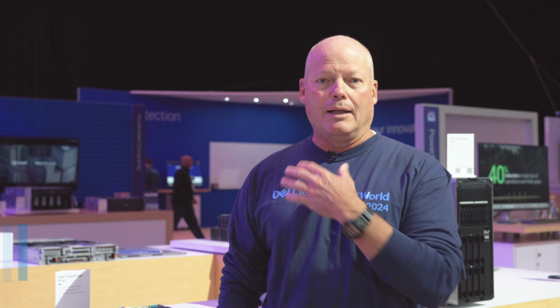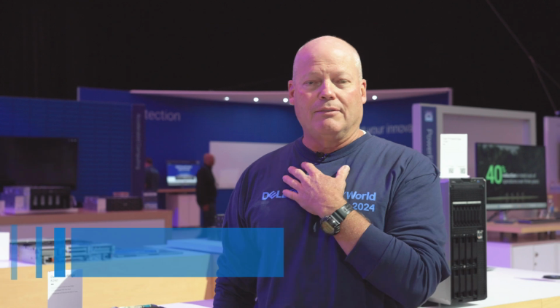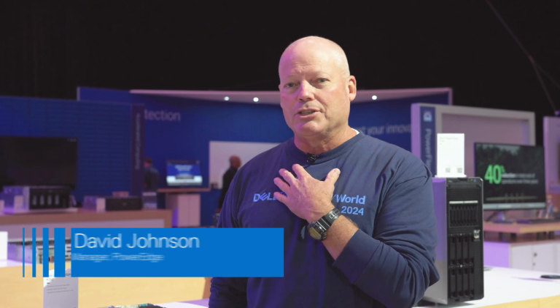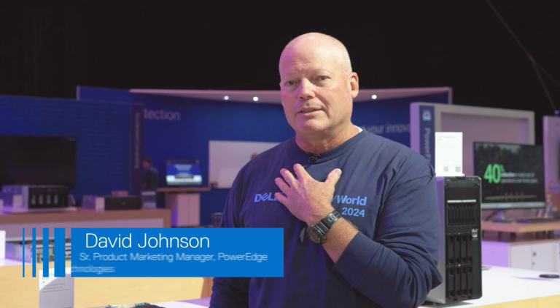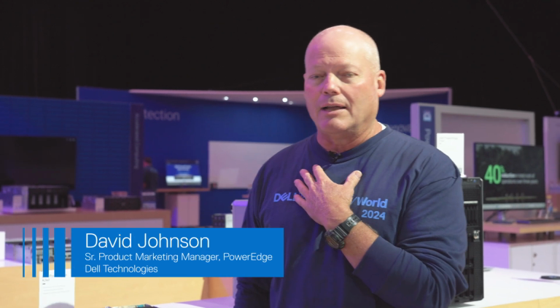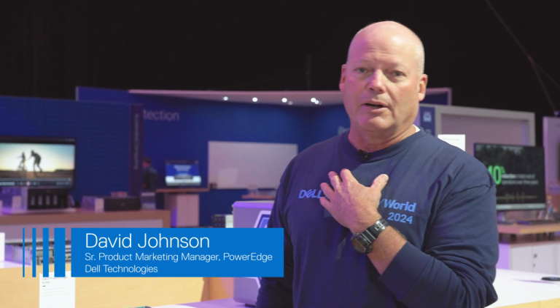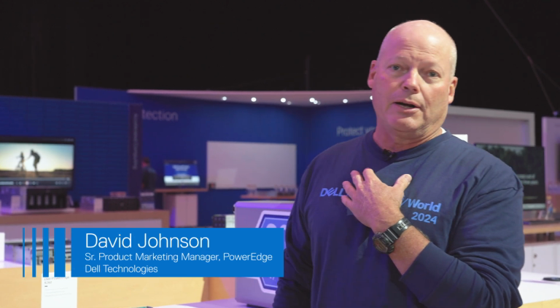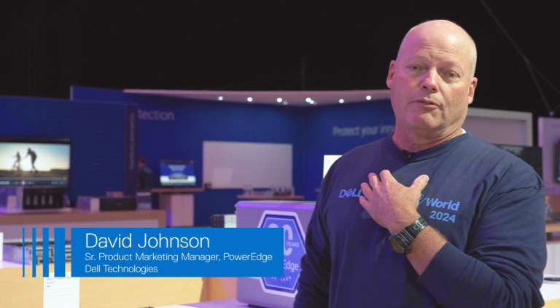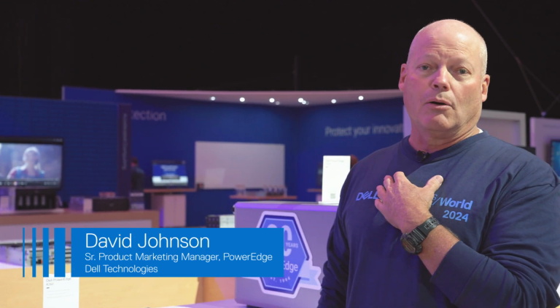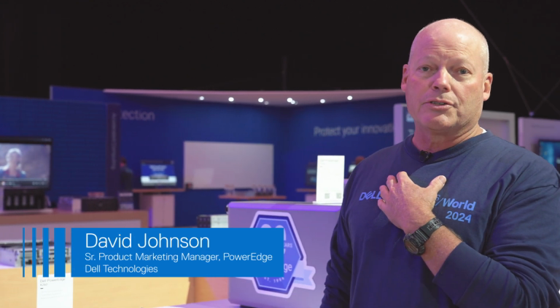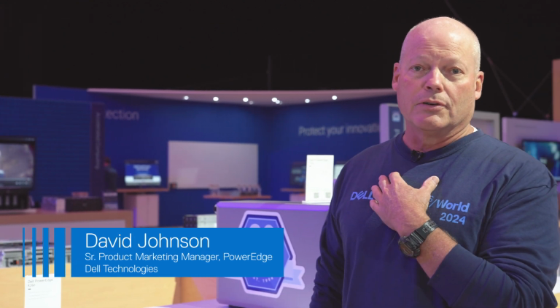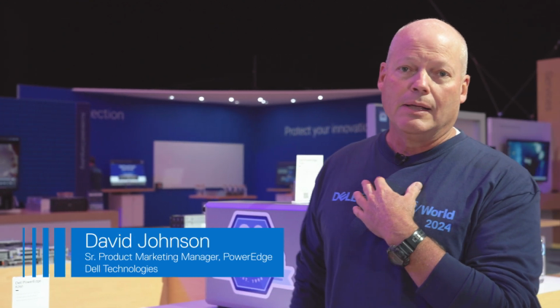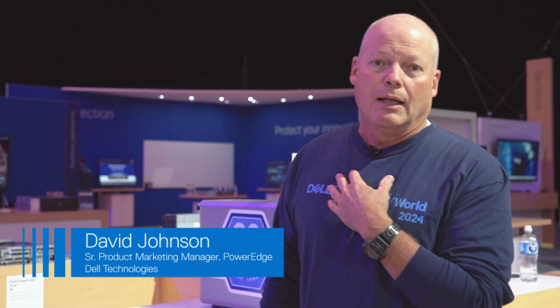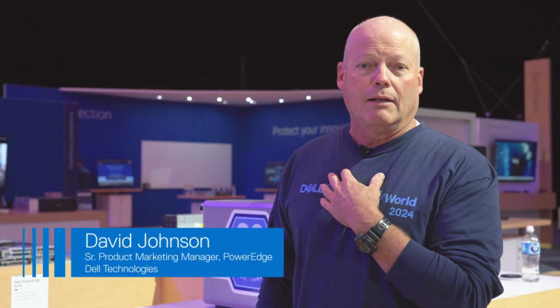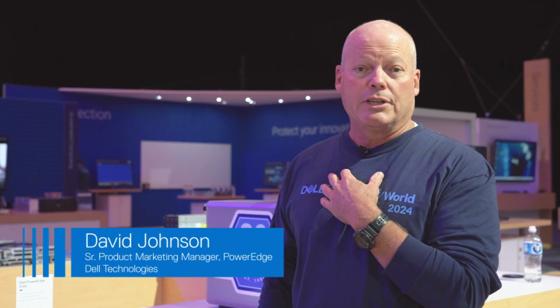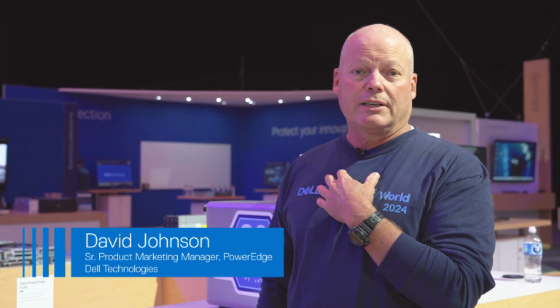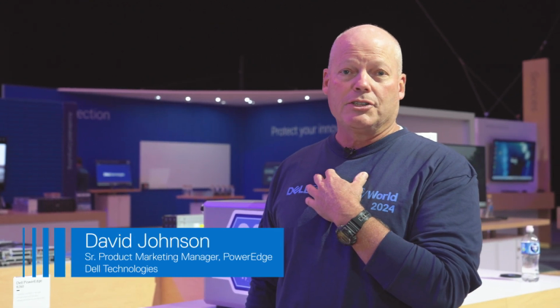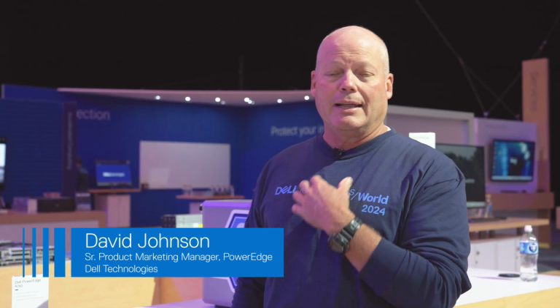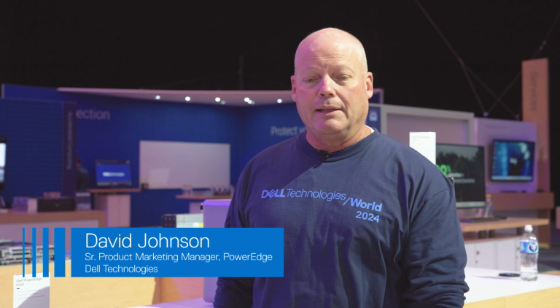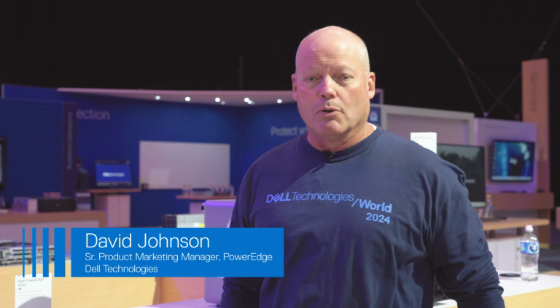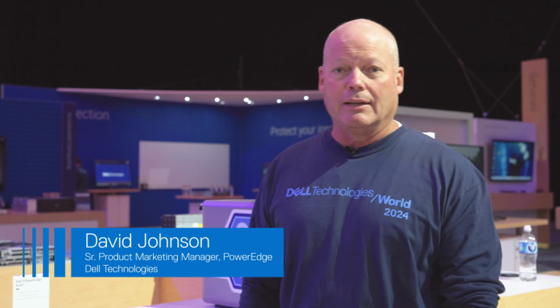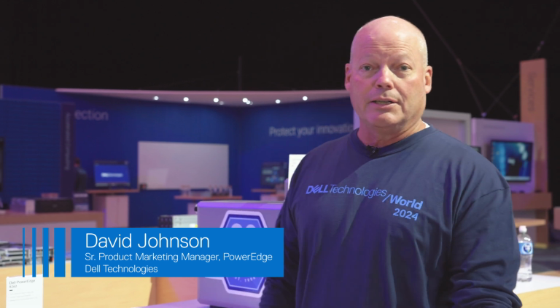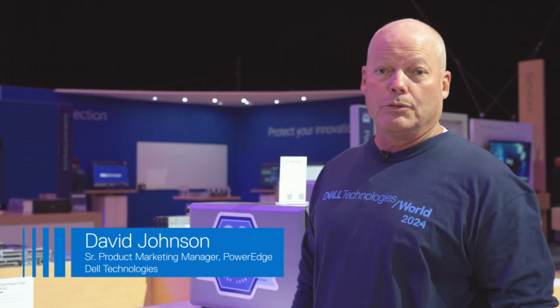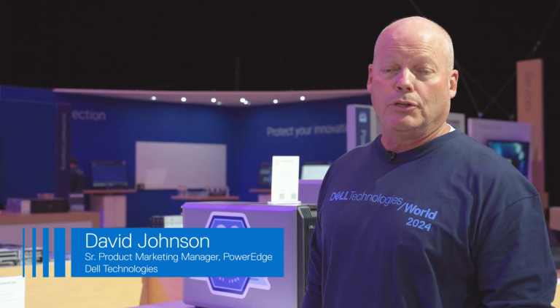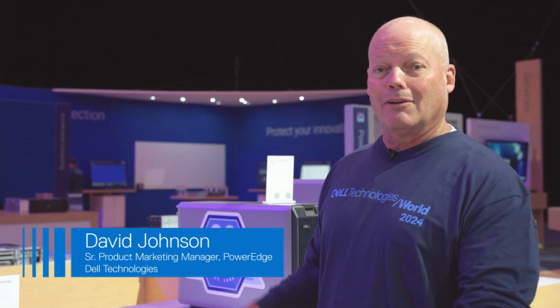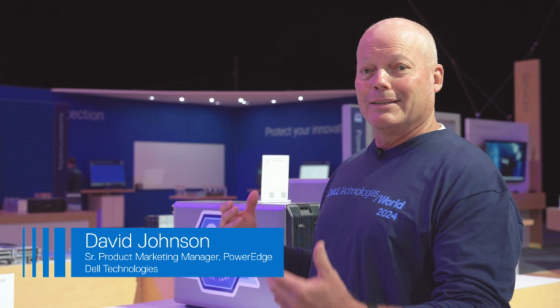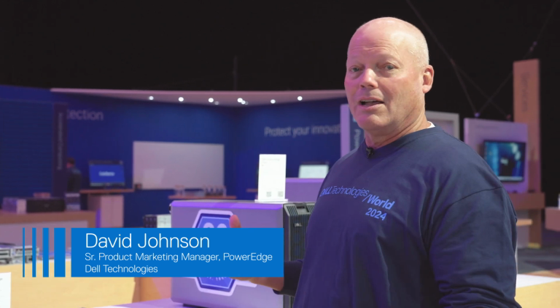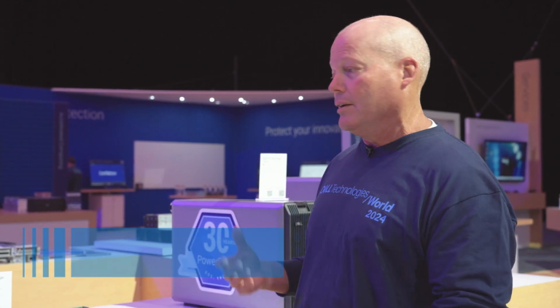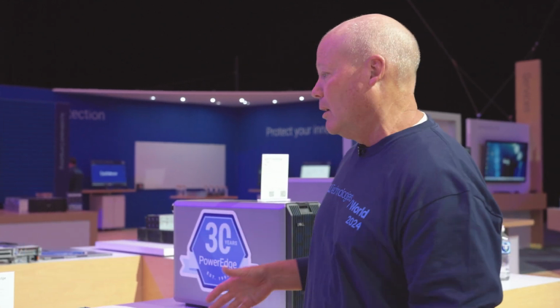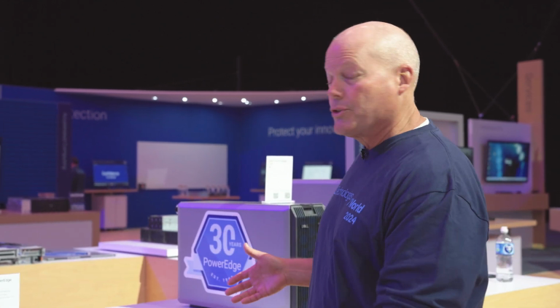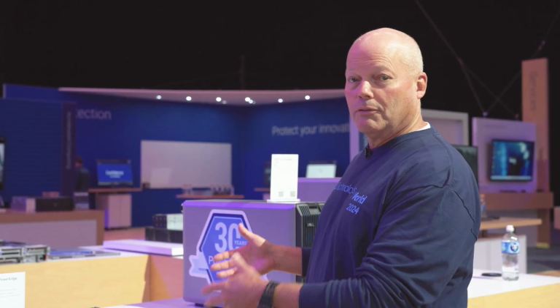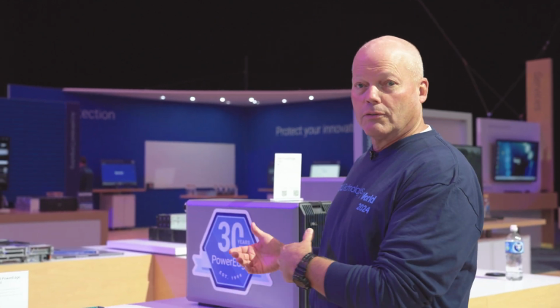I'm David T. Johnson. I'm a product manager for PowerEdge servers for Dell Technologies, and this morning I'd like to introduce to you our latest line of entry-level servers.